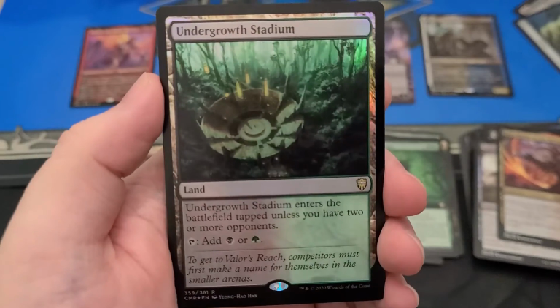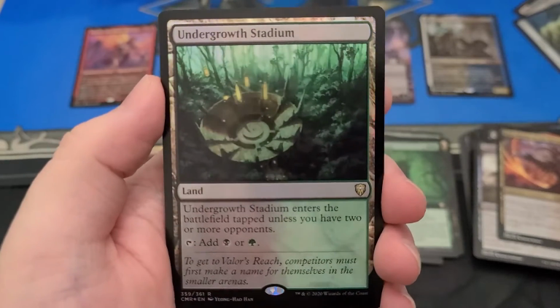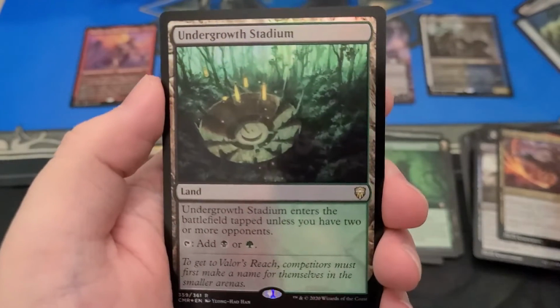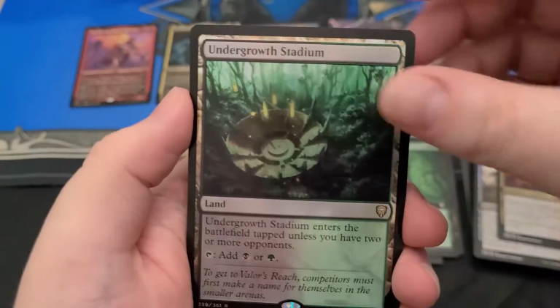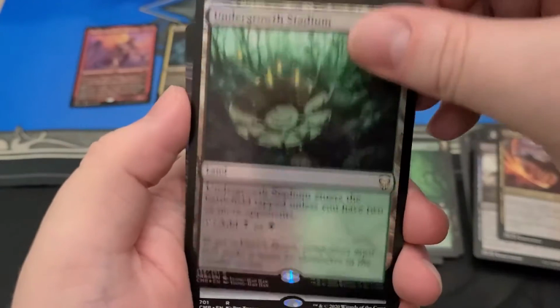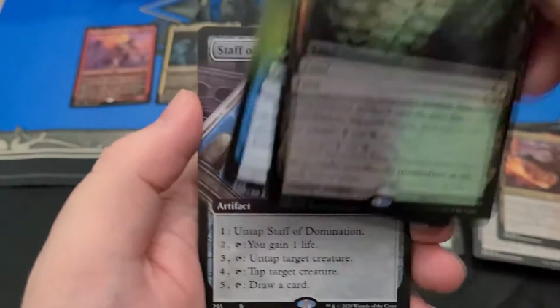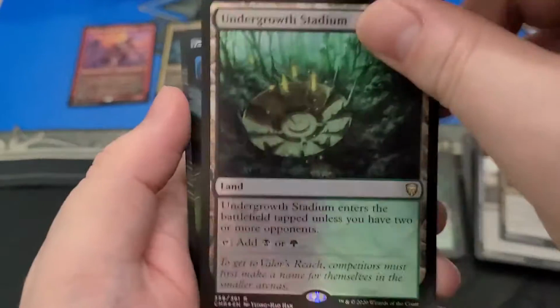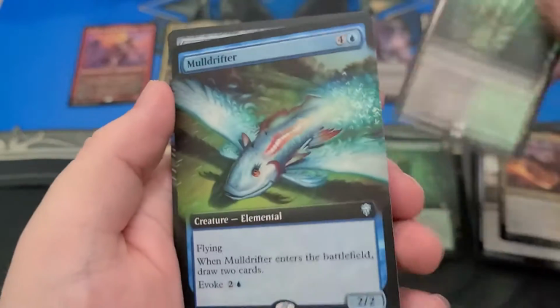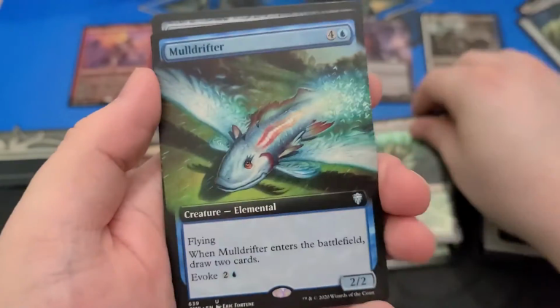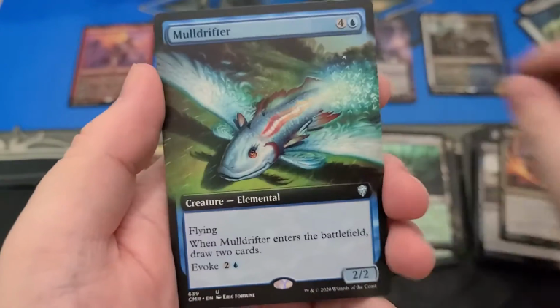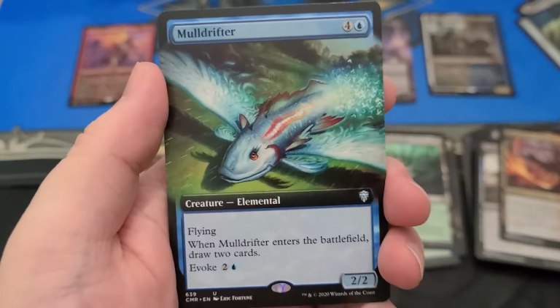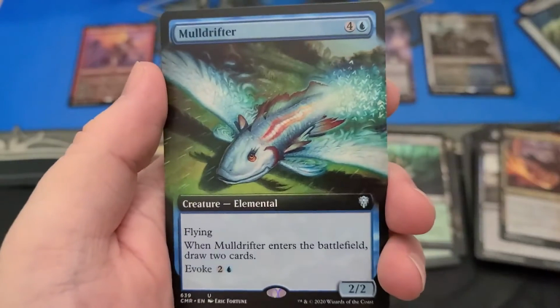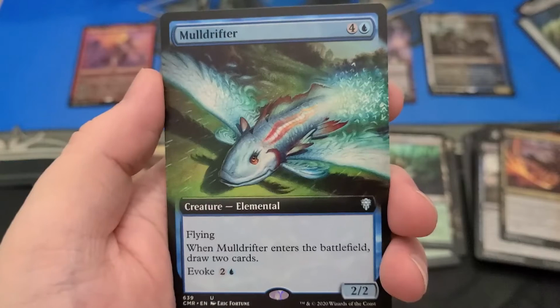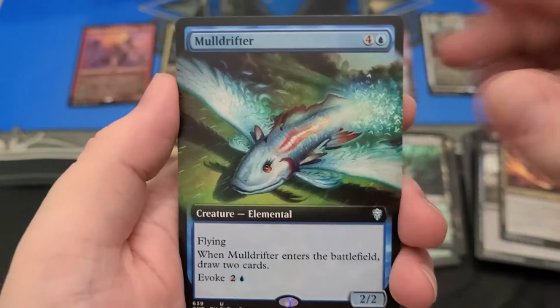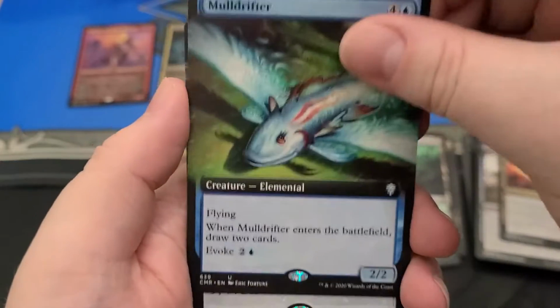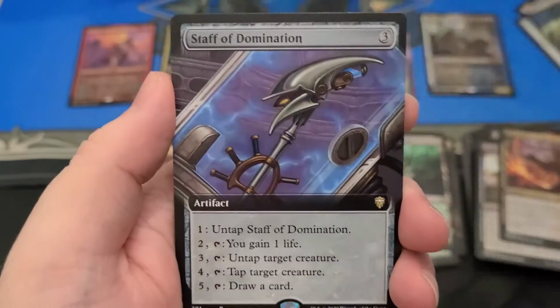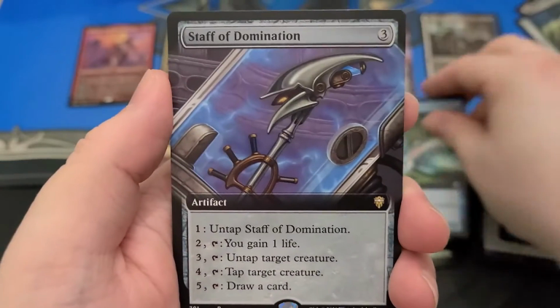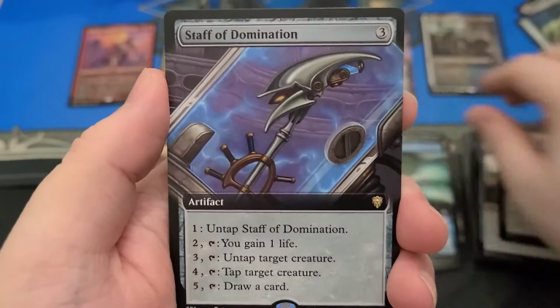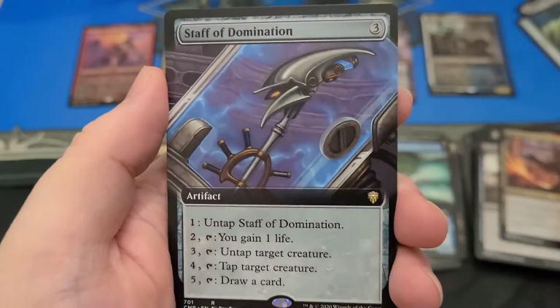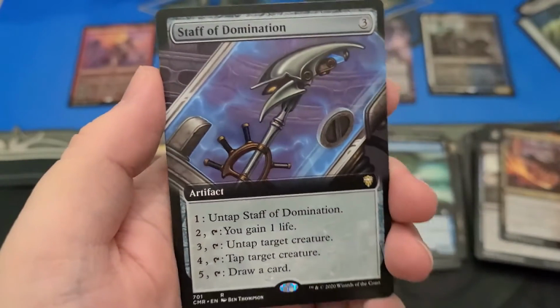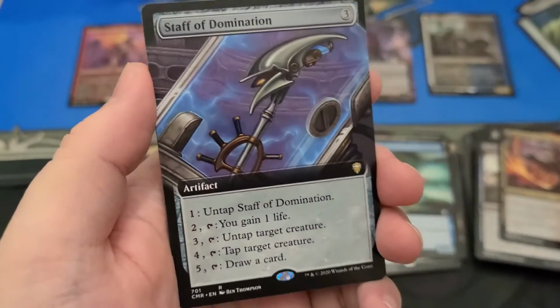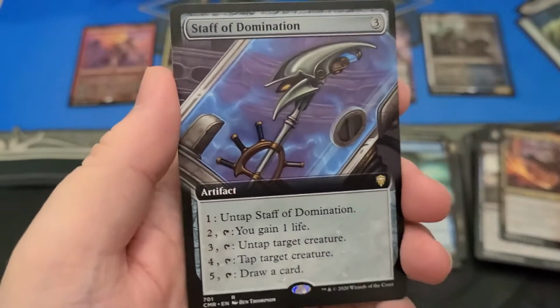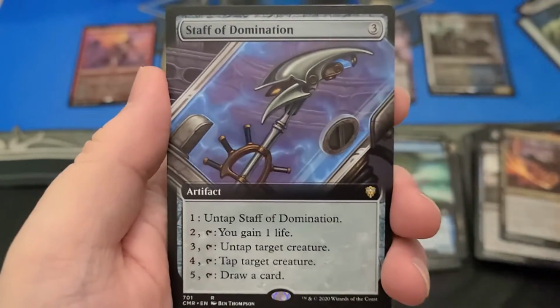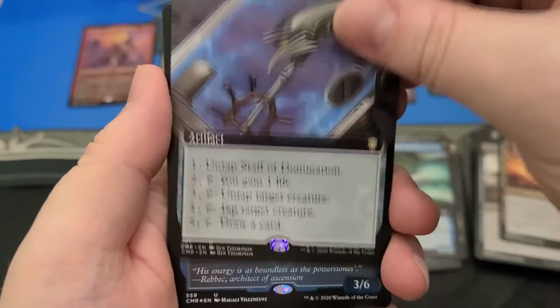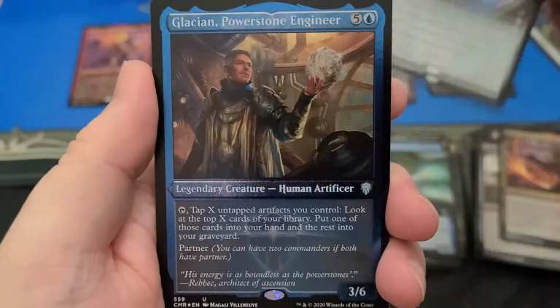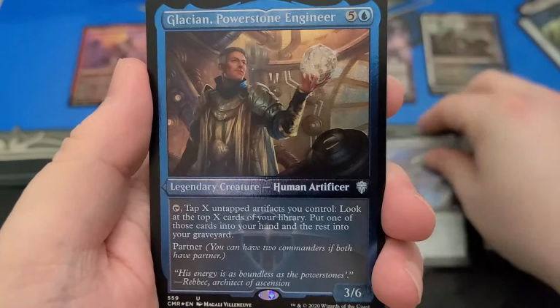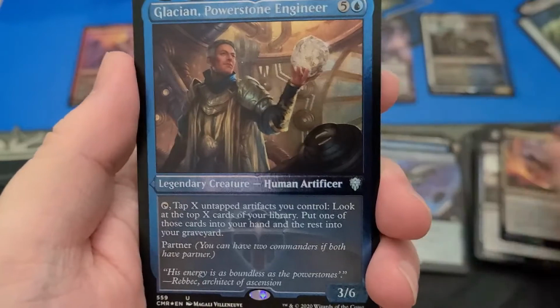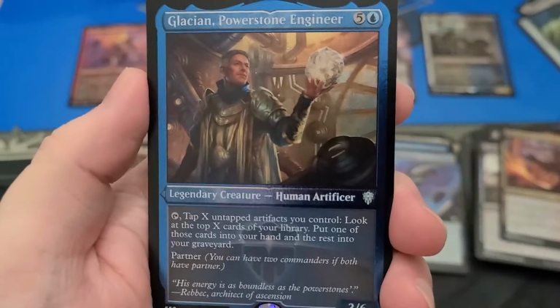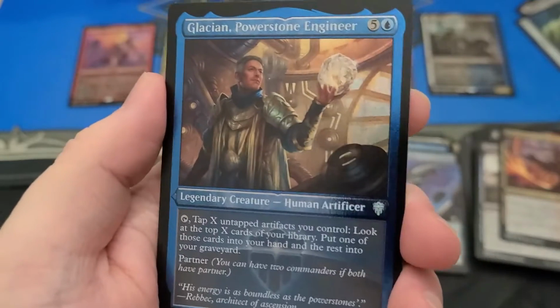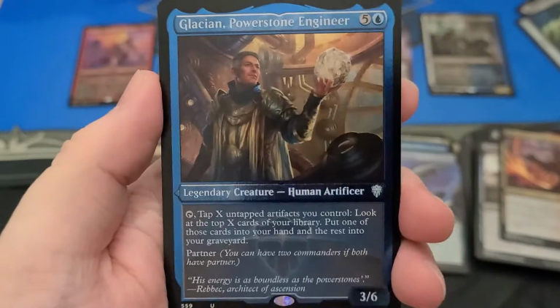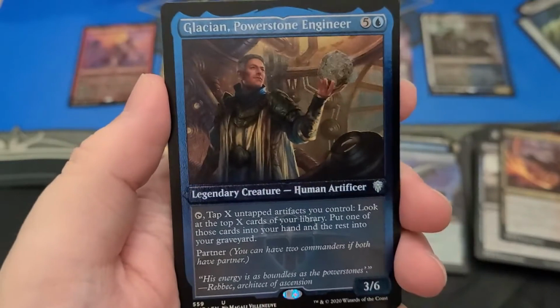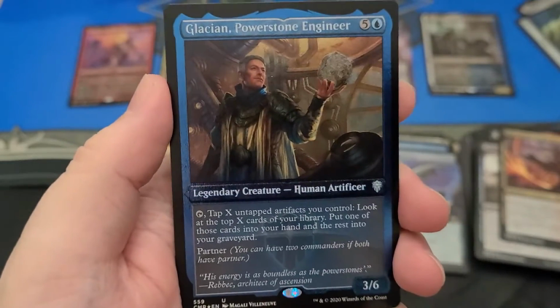Got a Foil Undergrowth Stadium, another land — those are nice. We got a Full Art Moldrifter. And then the better card, the Full Art Staff of Domination. There you go.